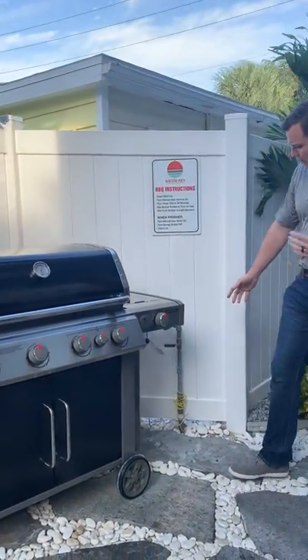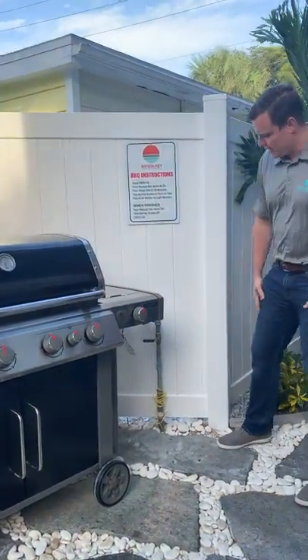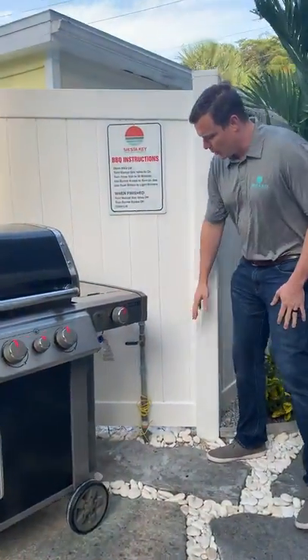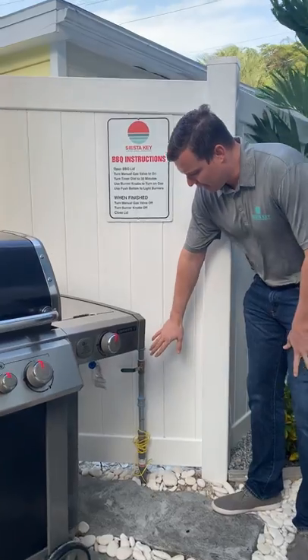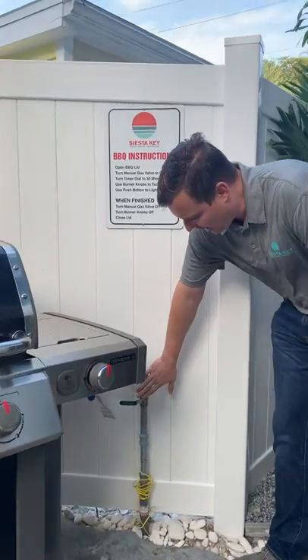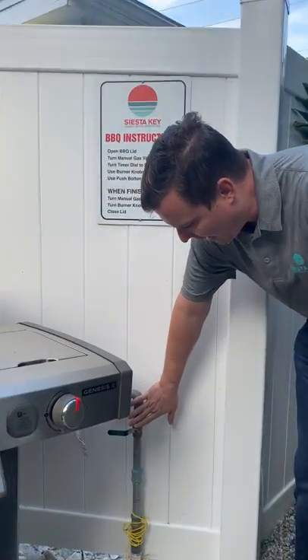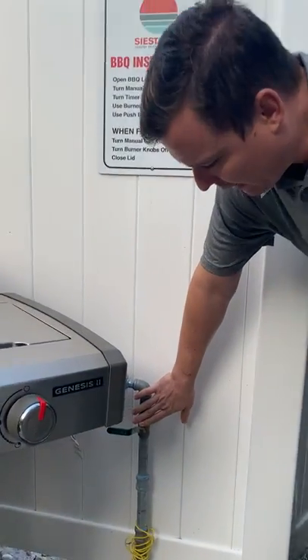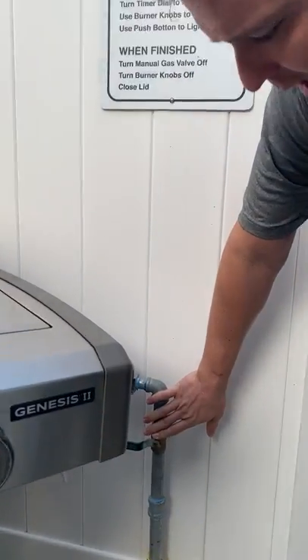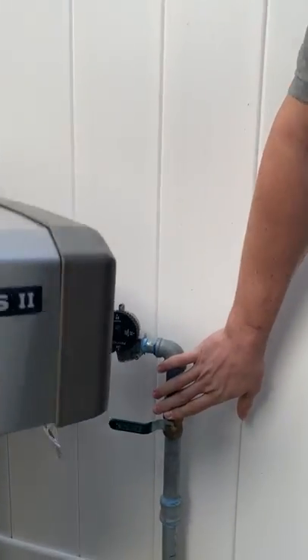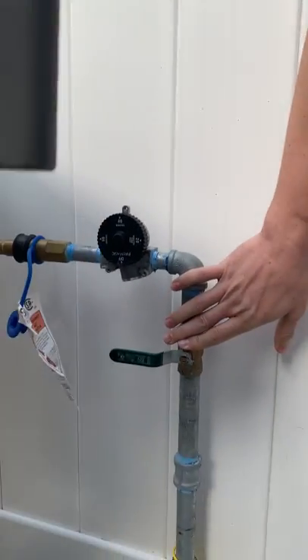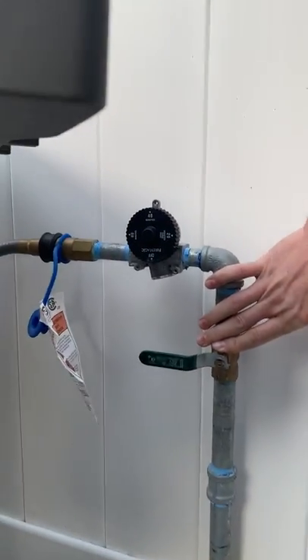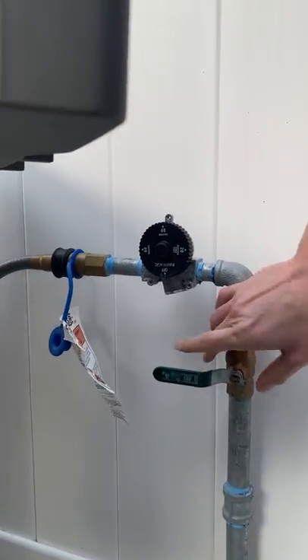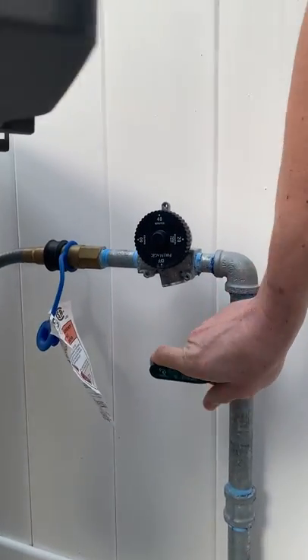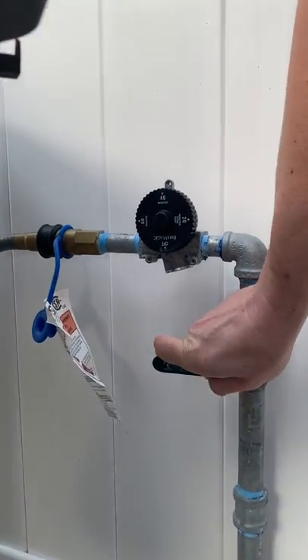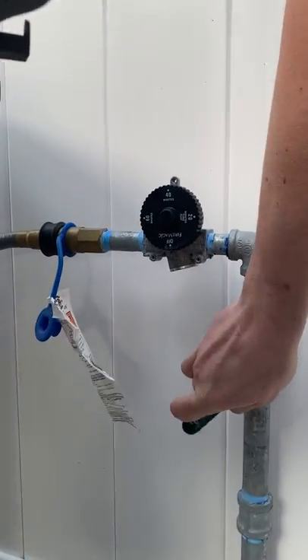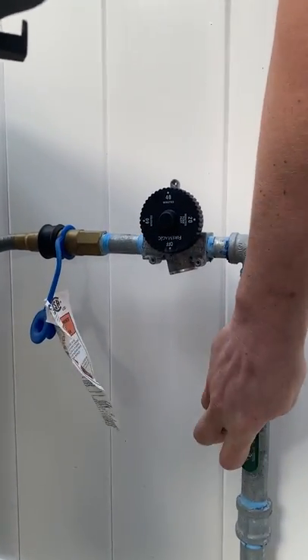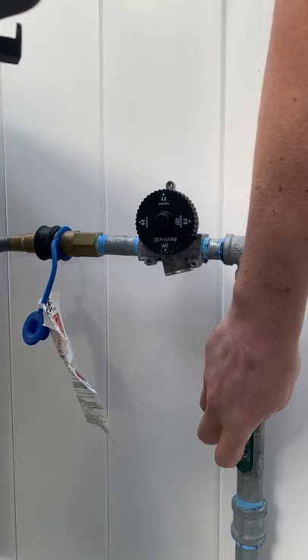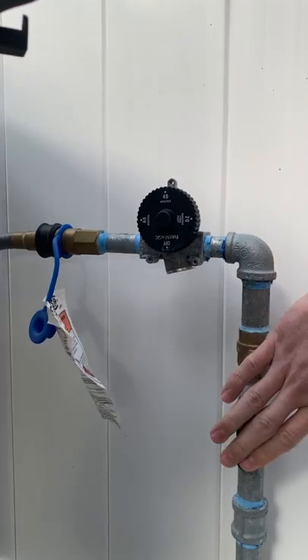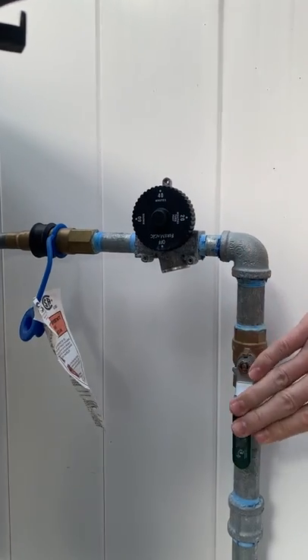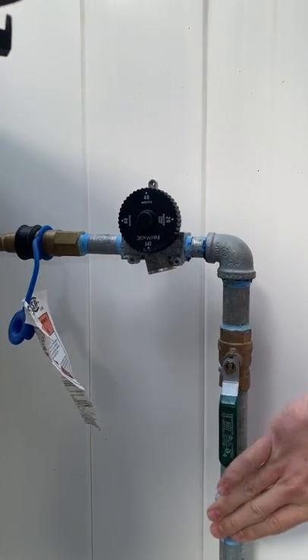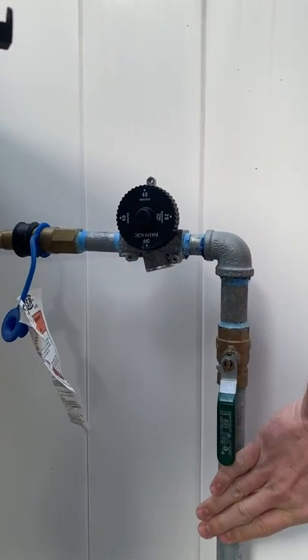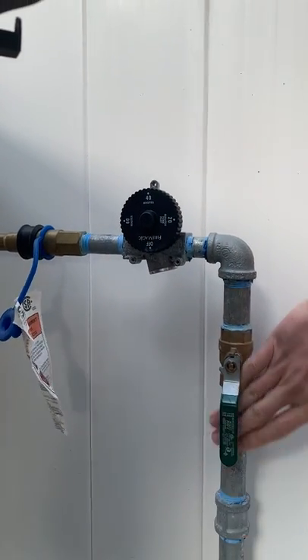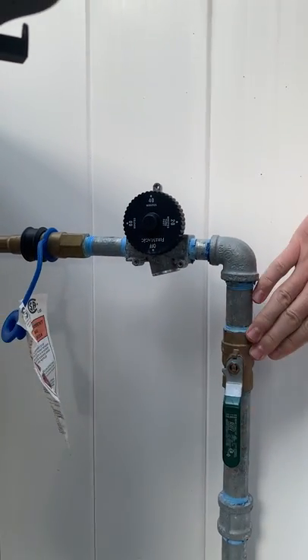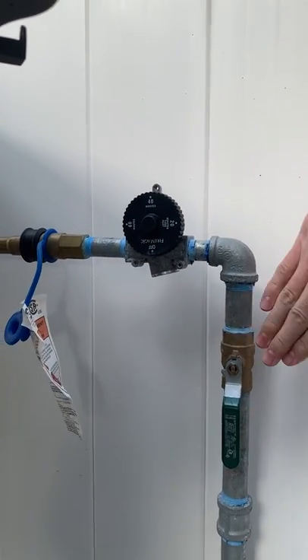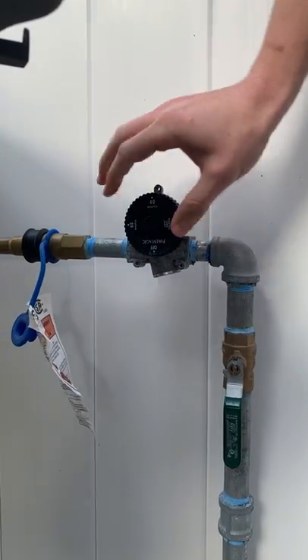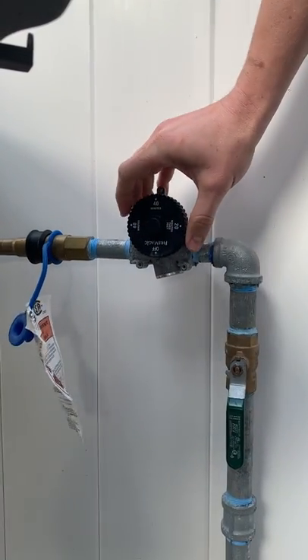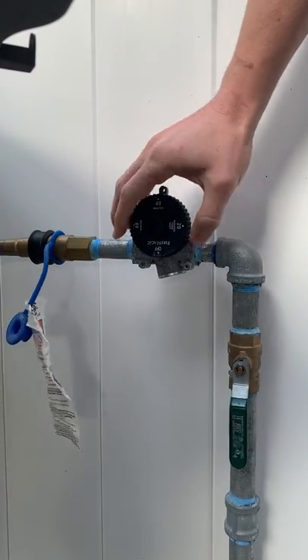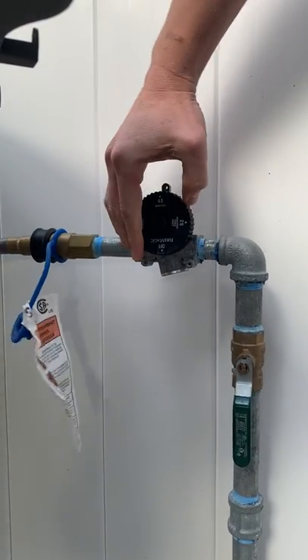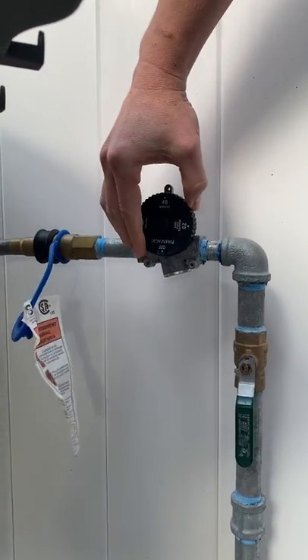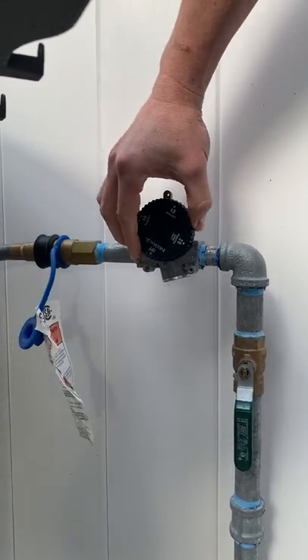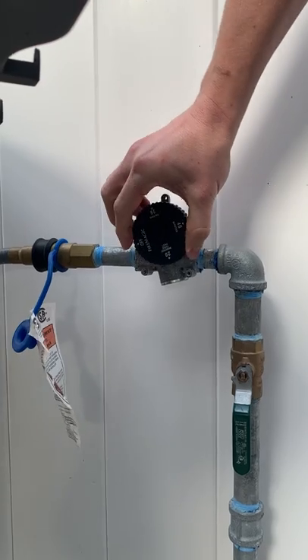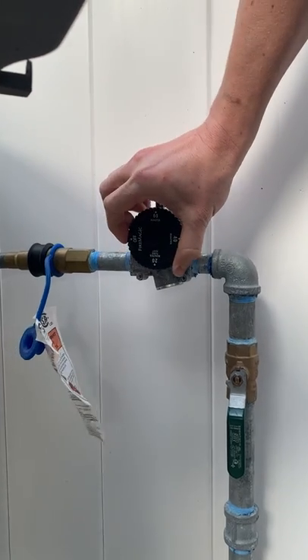If you'll come over here and take a look, we have an inline valve. This is going to function as your on/off. In order to operate it, you need to turn your gas valve in line with the pipe, and you also need to turn your timer on.